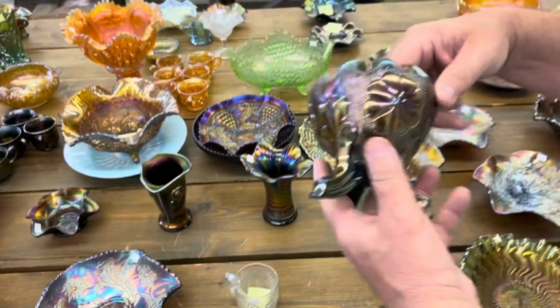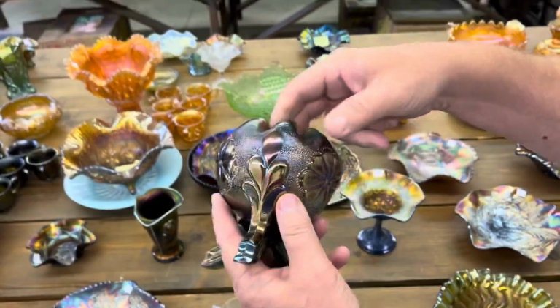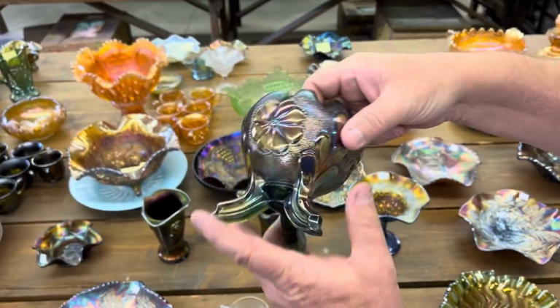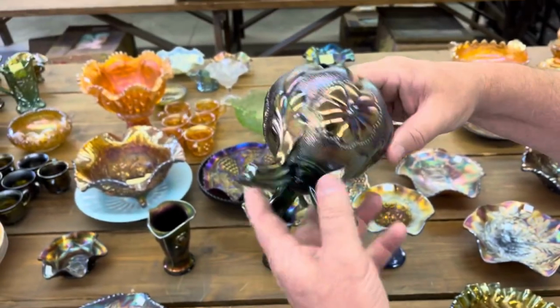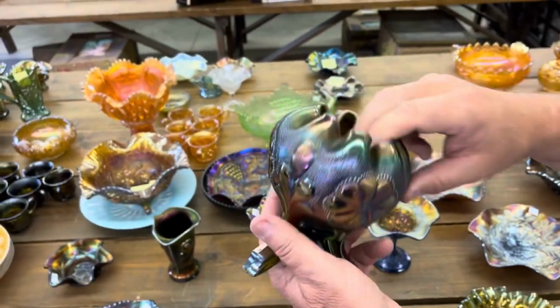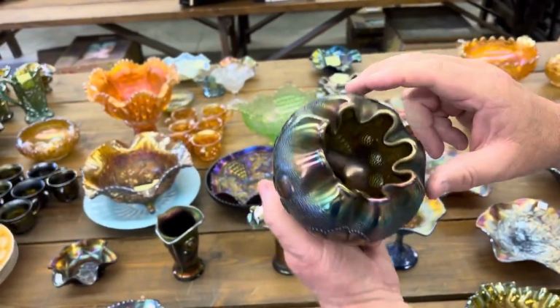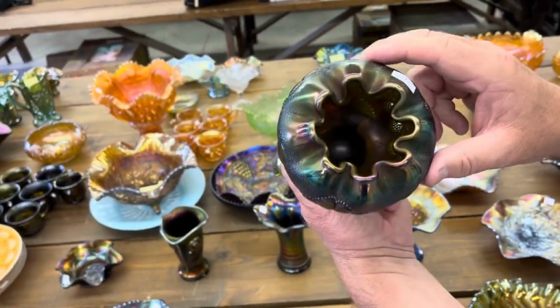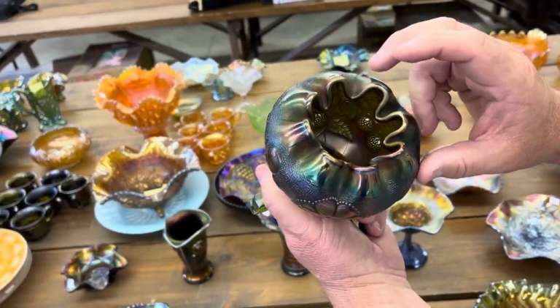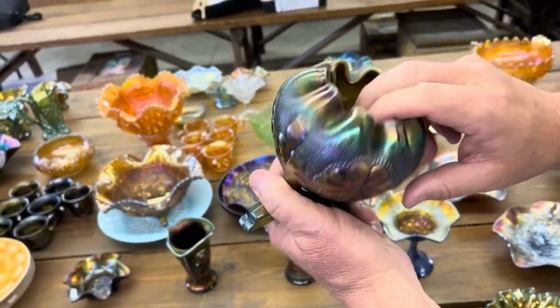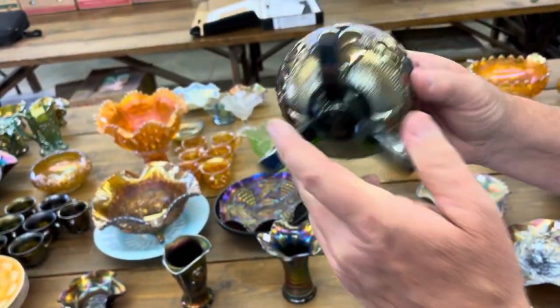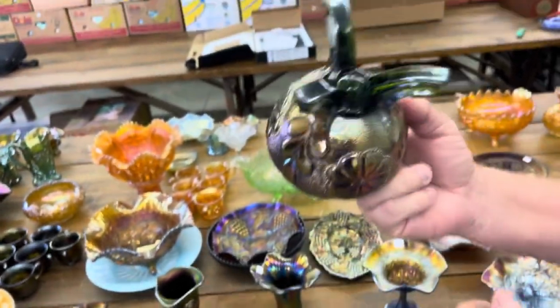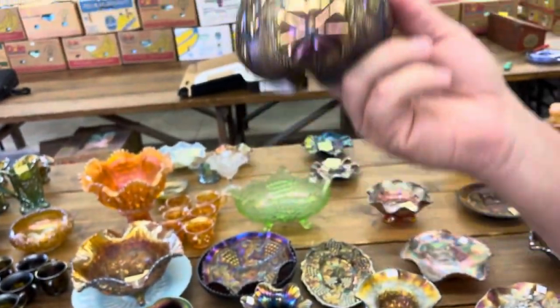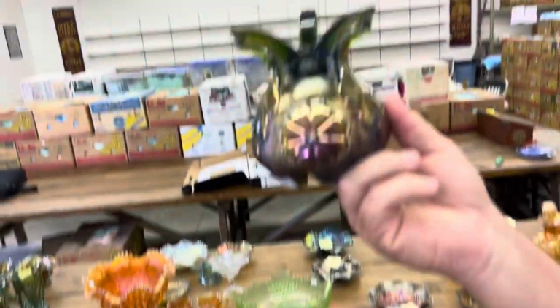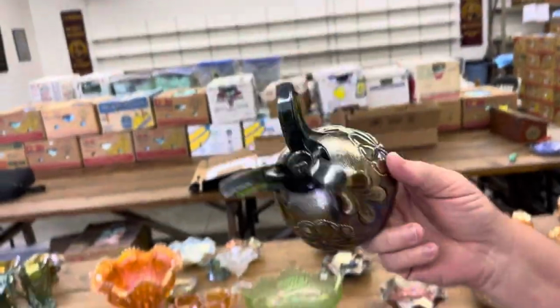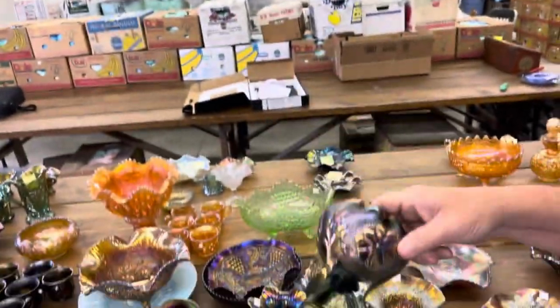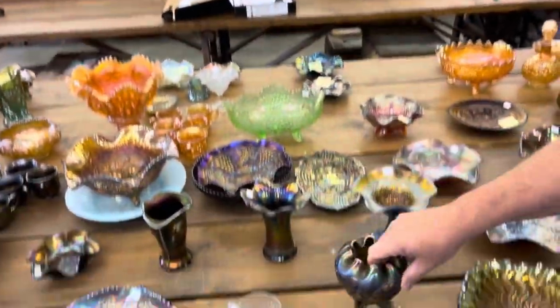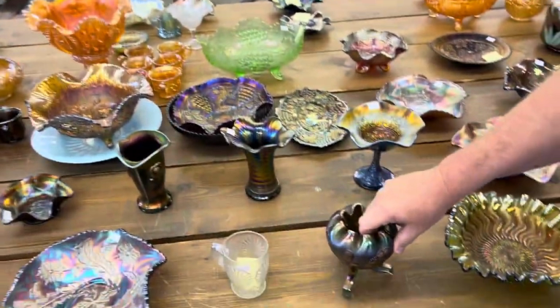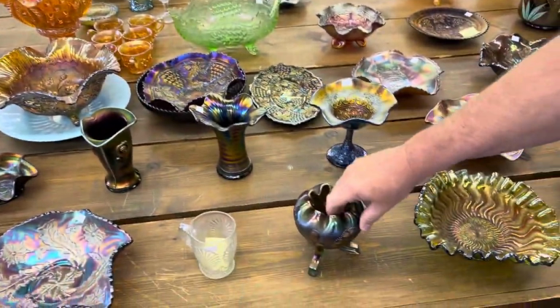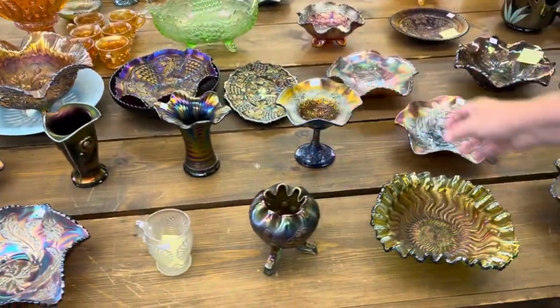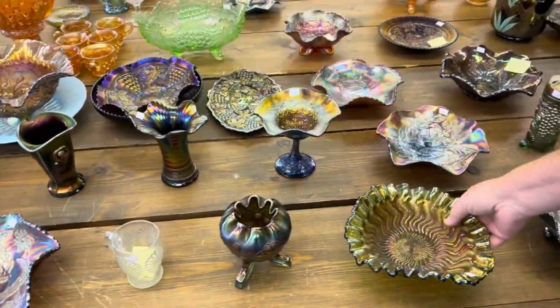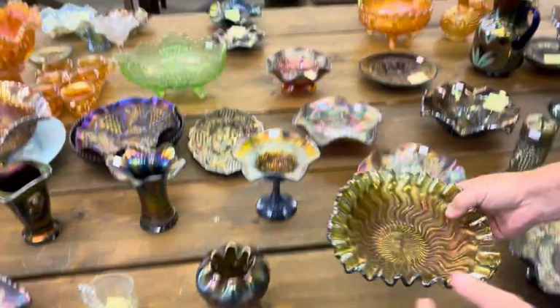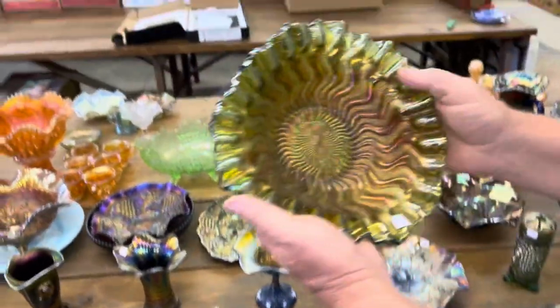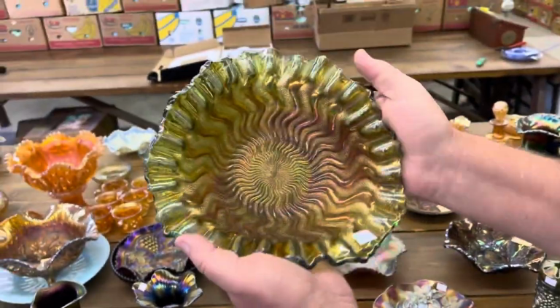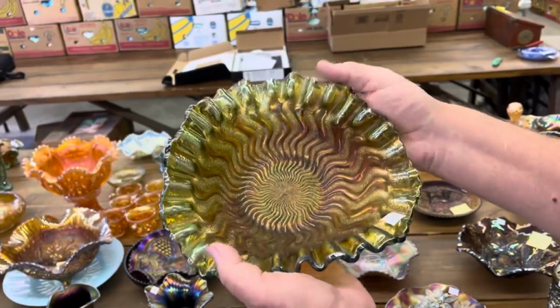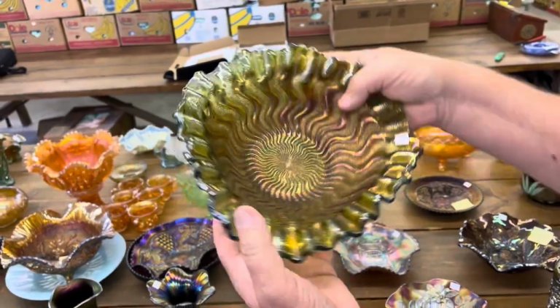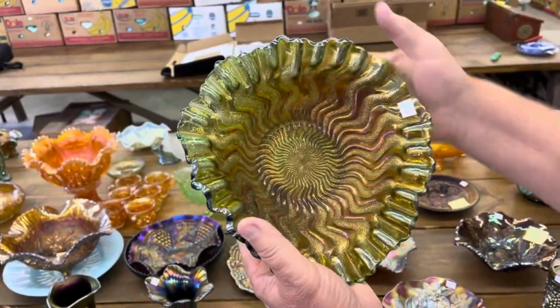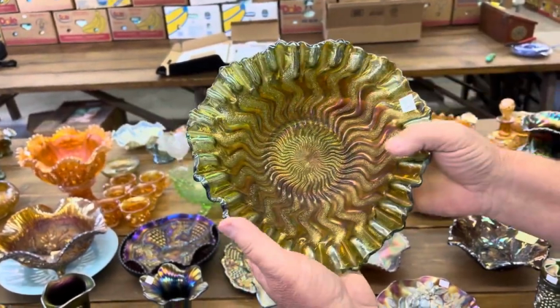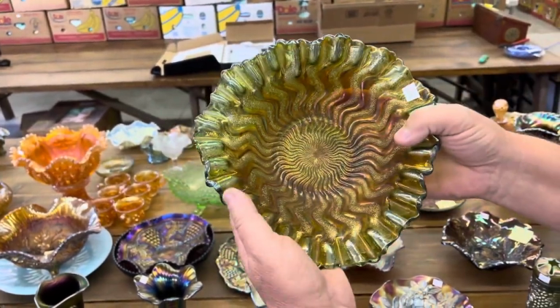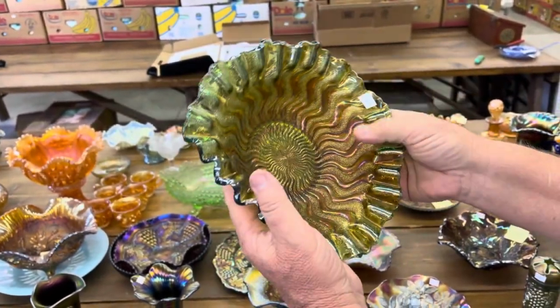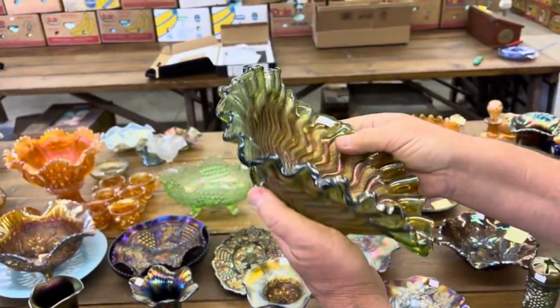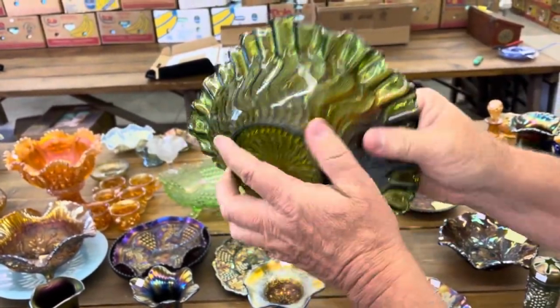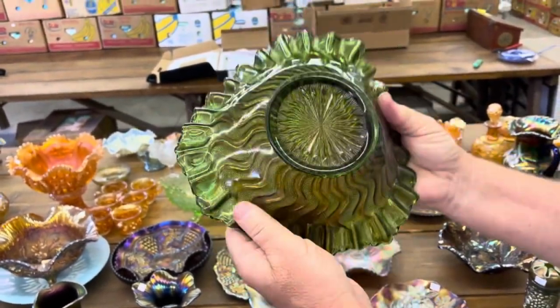Daisy and Bloom-footed Rose Bowl with raspberry interior in green. Nice piece here — tri-cornered zigzag bowl, Millersburg radium. Very nice.